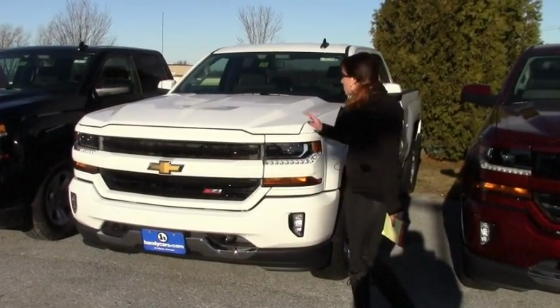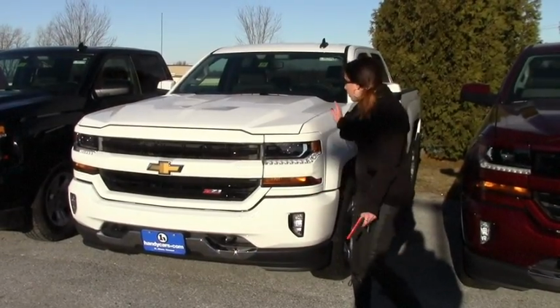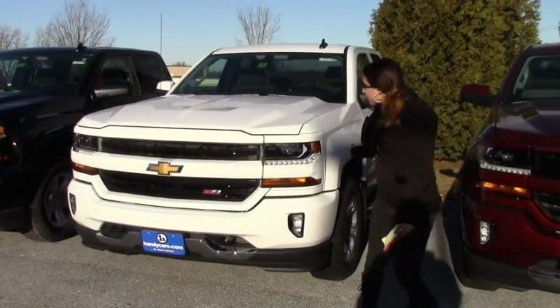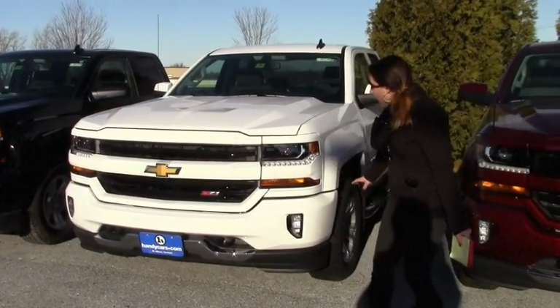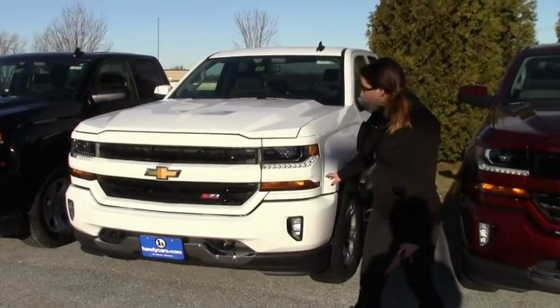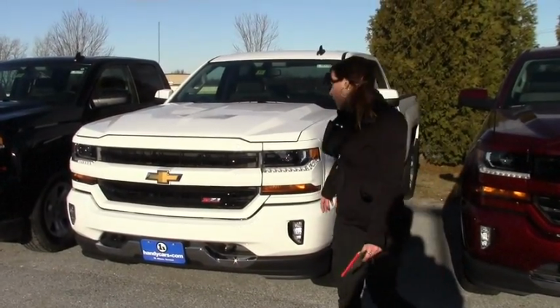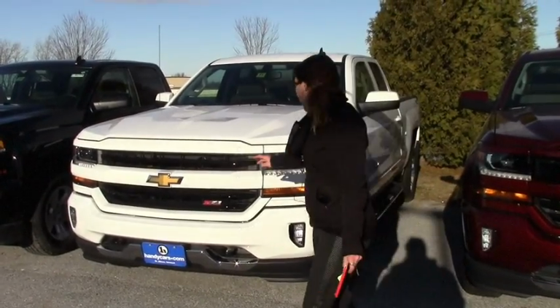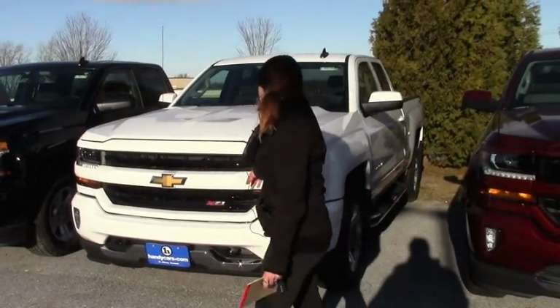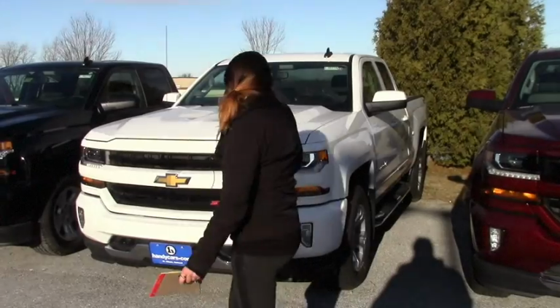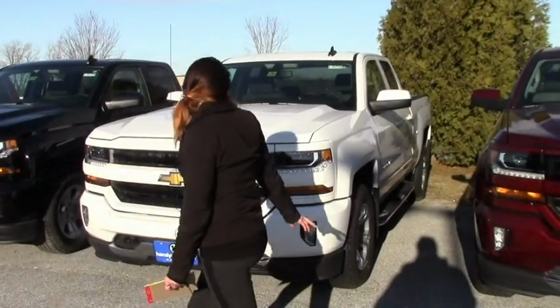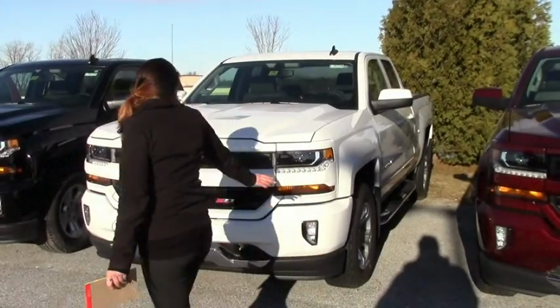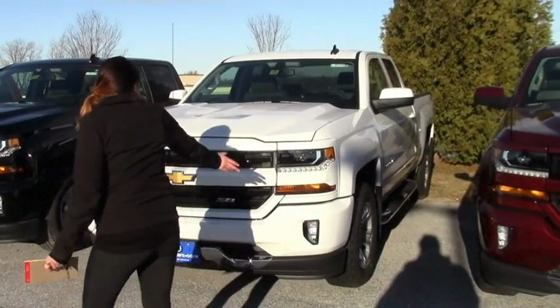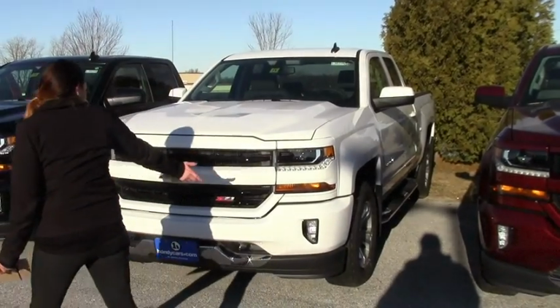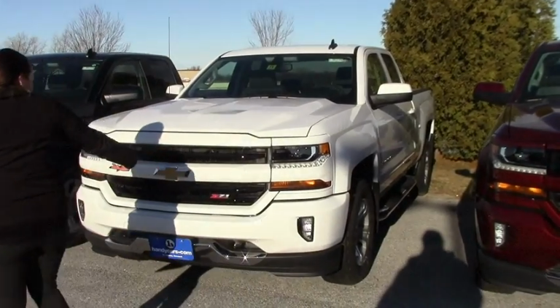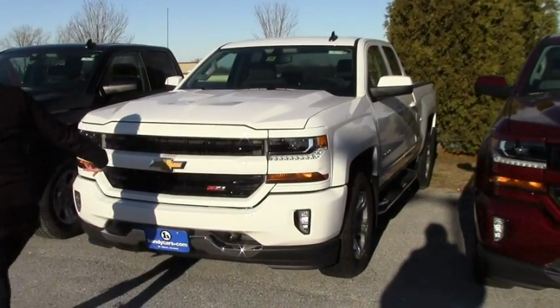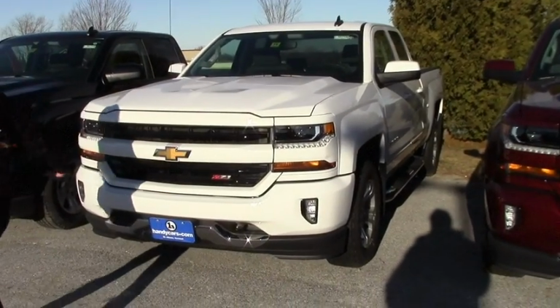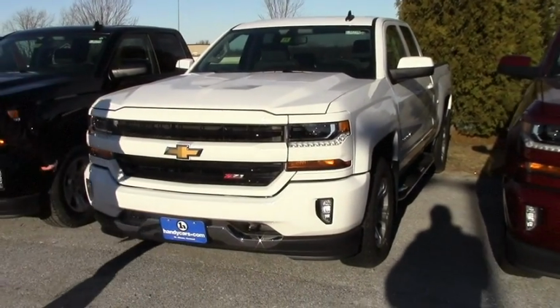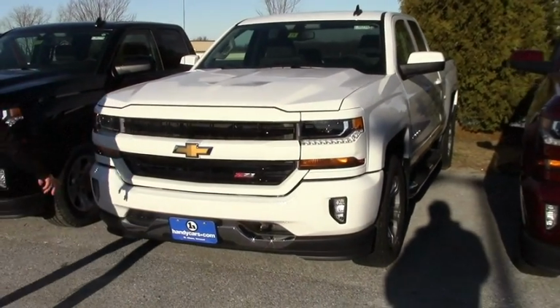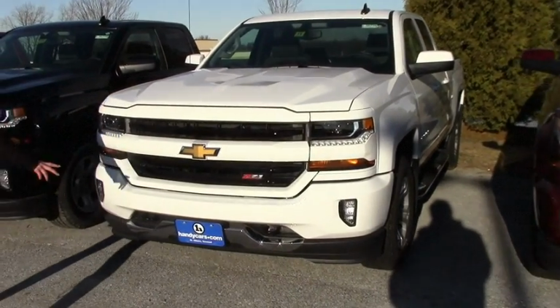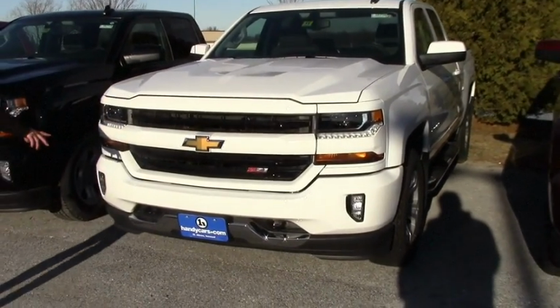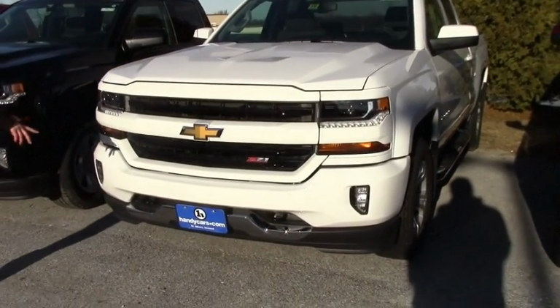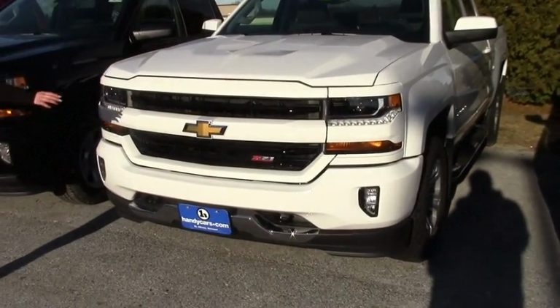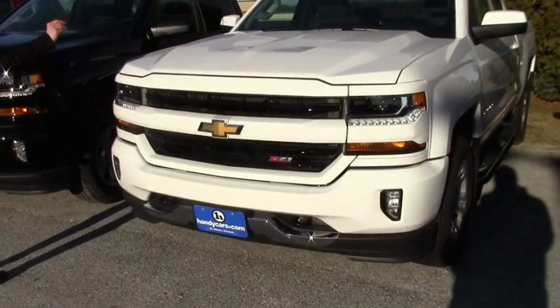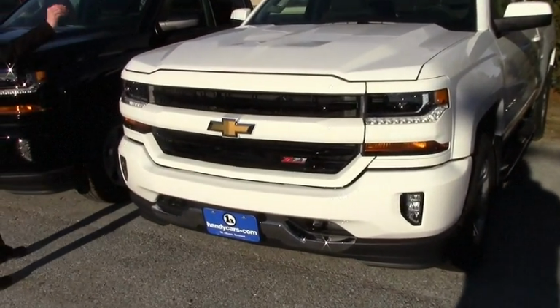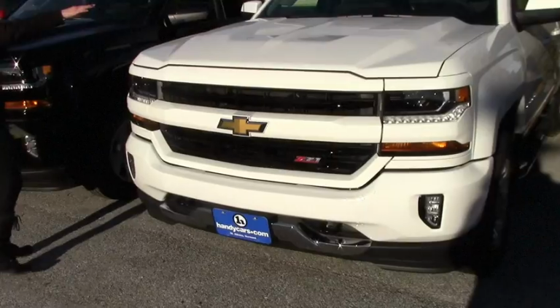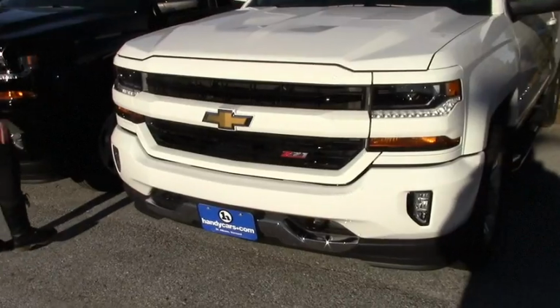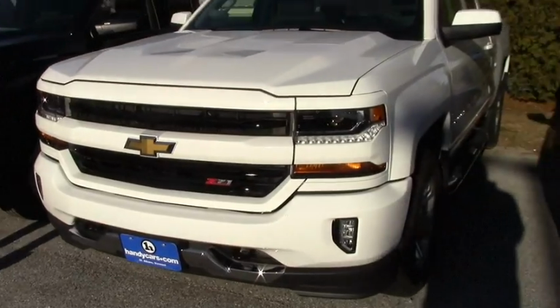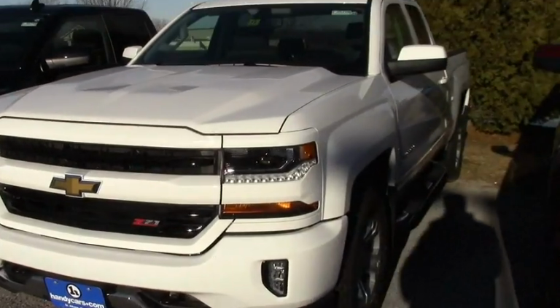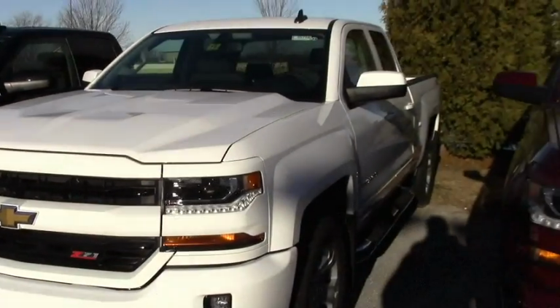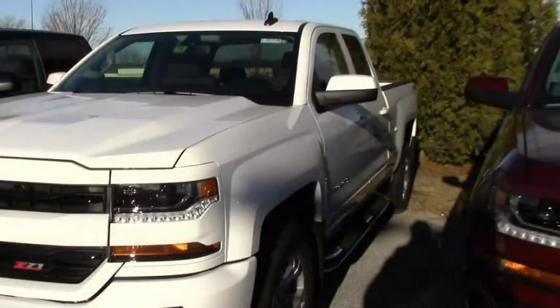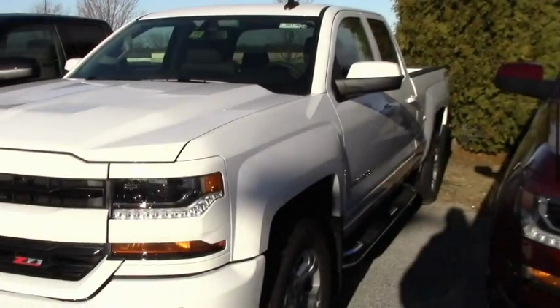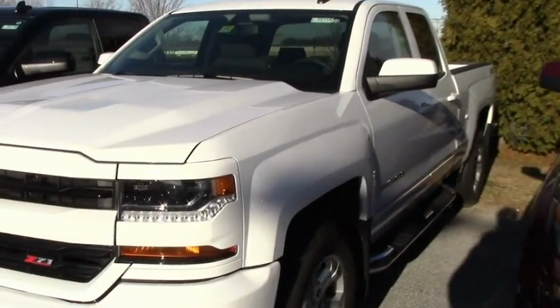This here that I have is a Z71, which gives you the custom grille and the fog lights. Got the nice tow hooks on the front, the nice new angled hood, all that good stuff.